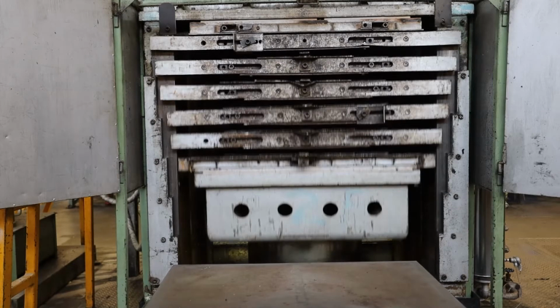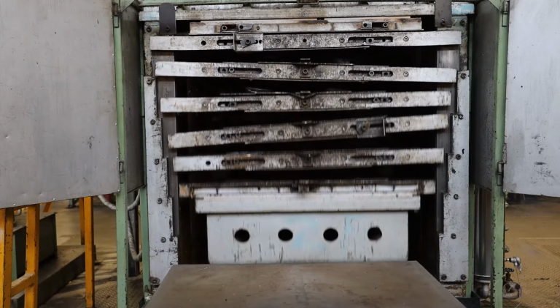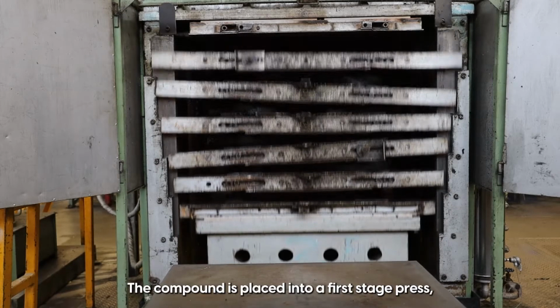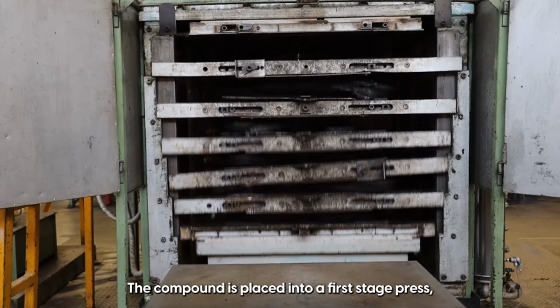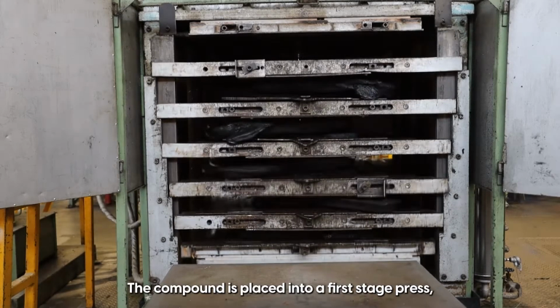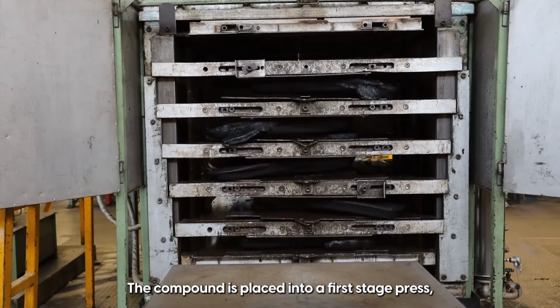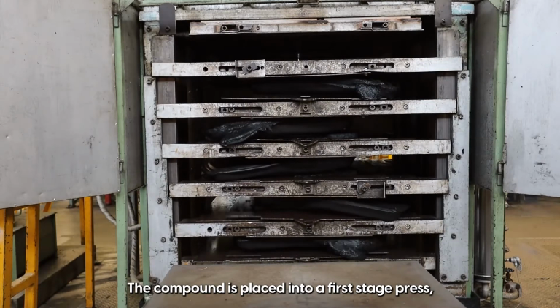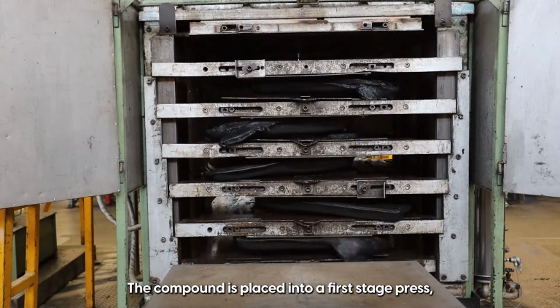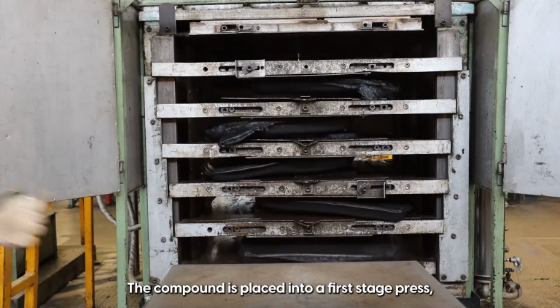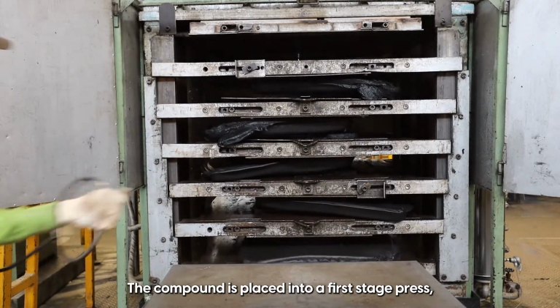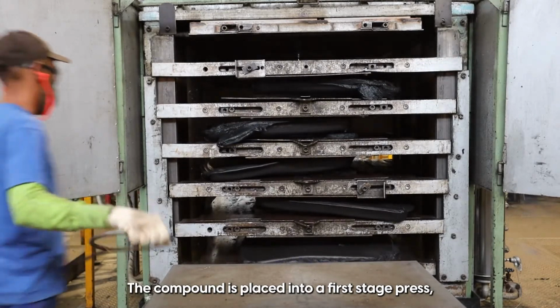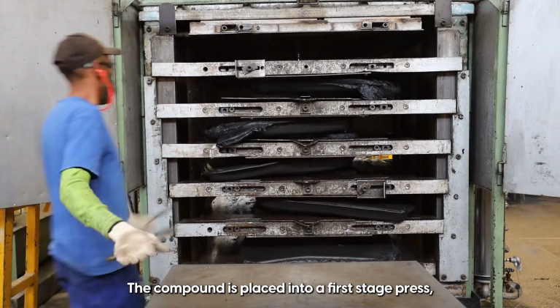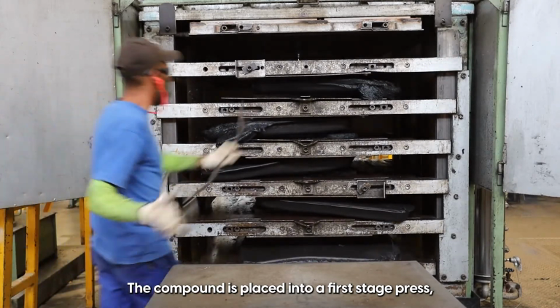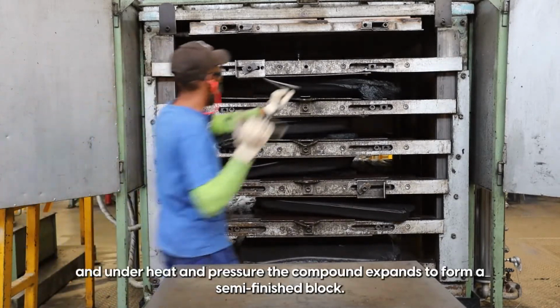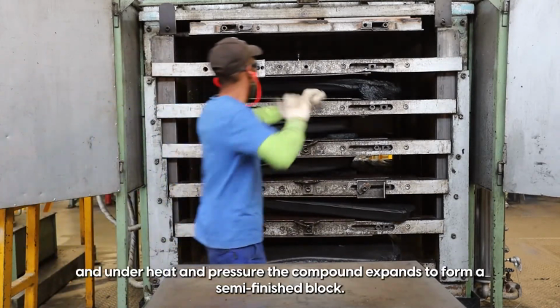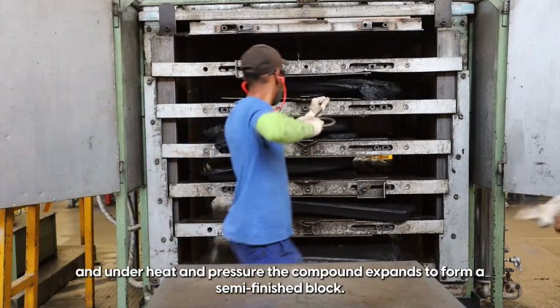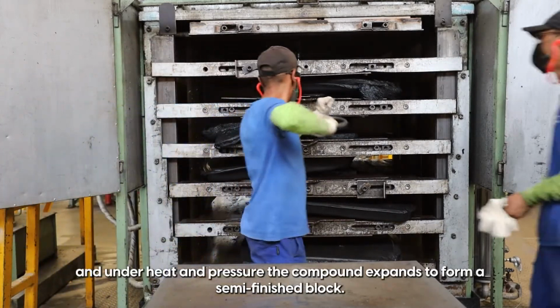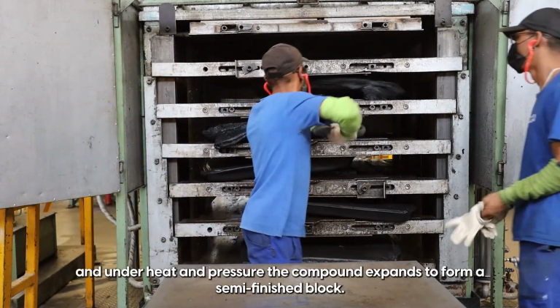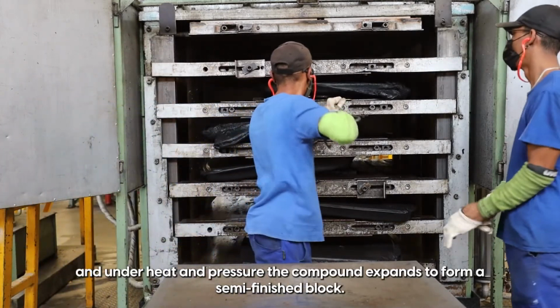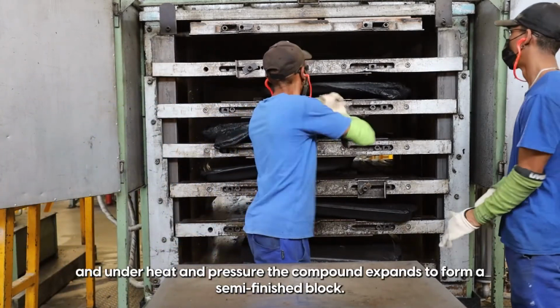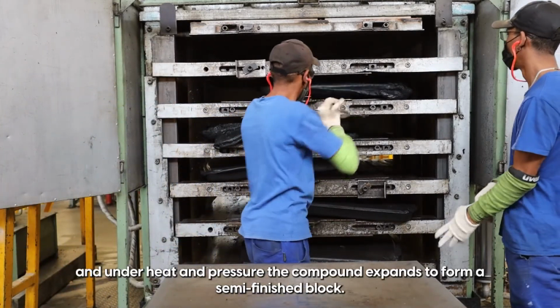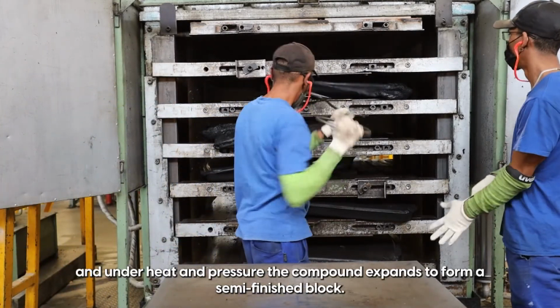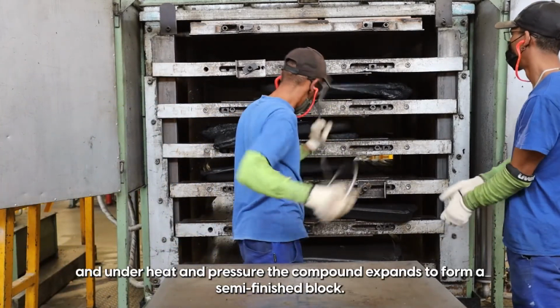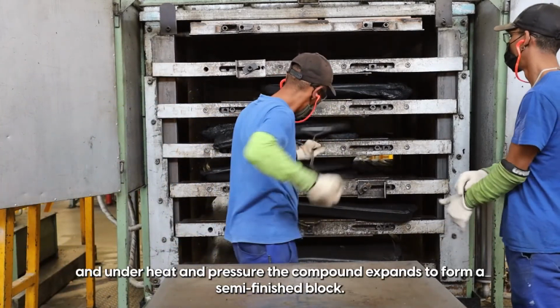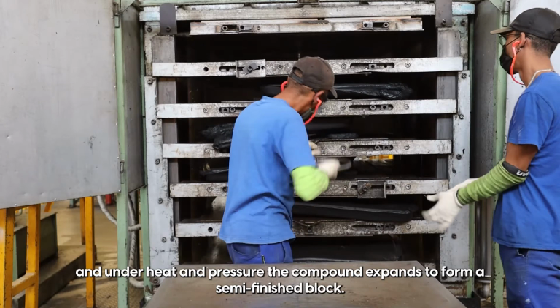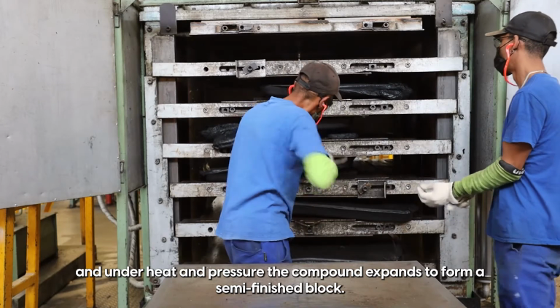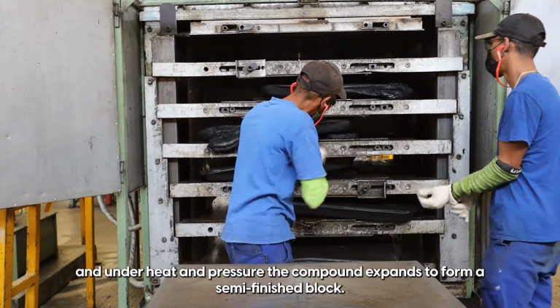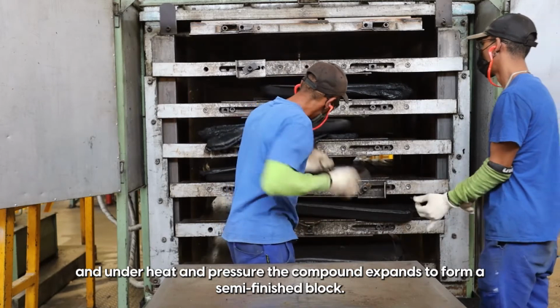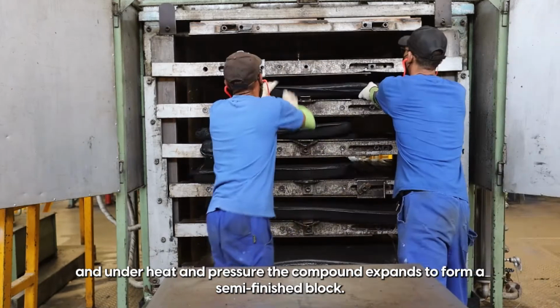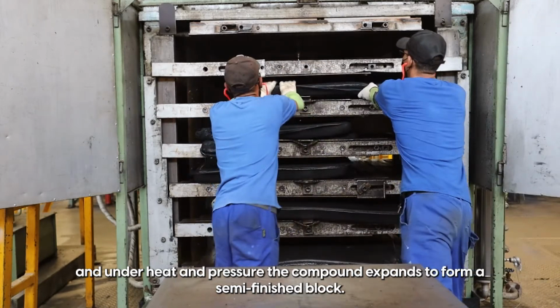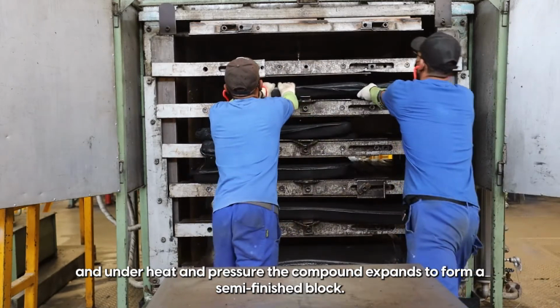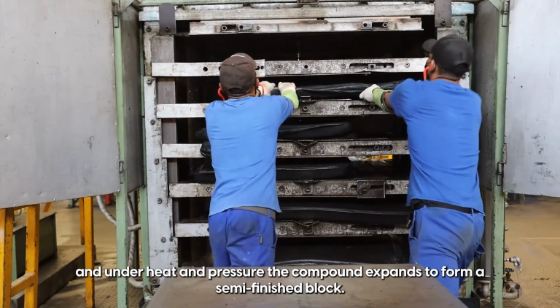The compound is placed into a first stage press and under heat and pressure the compound expands to form a semi-finished block.